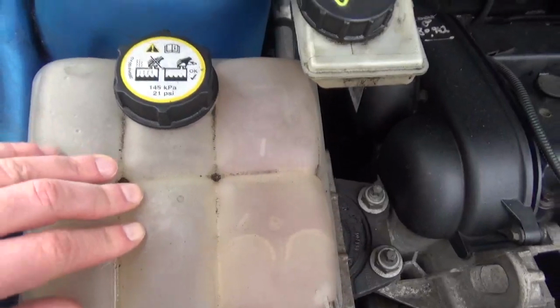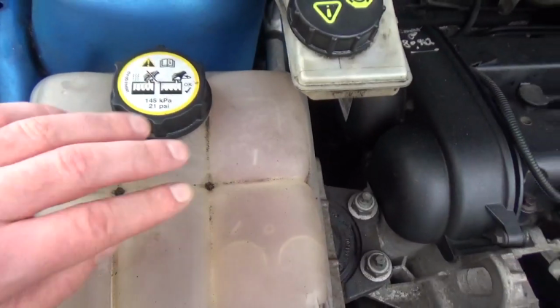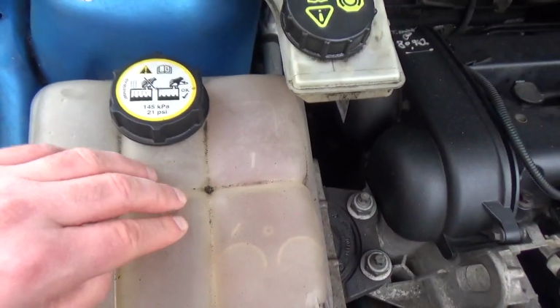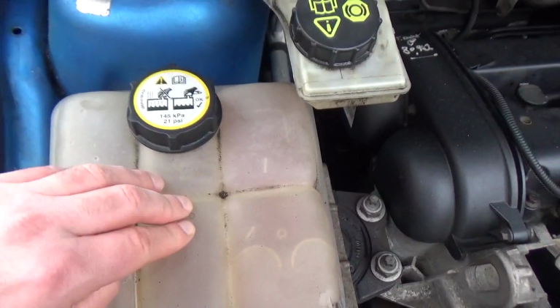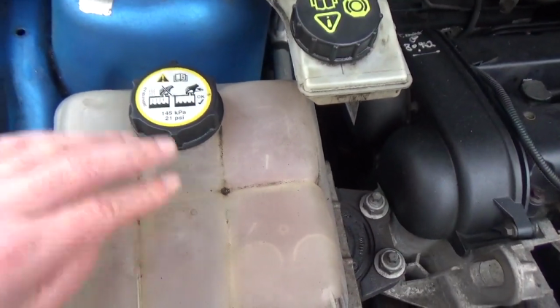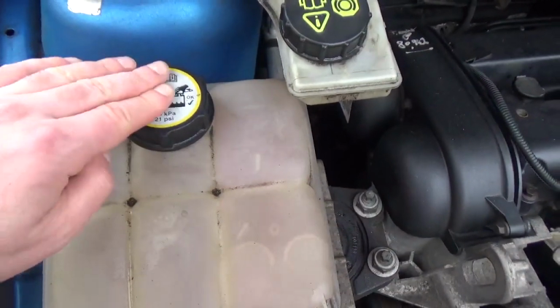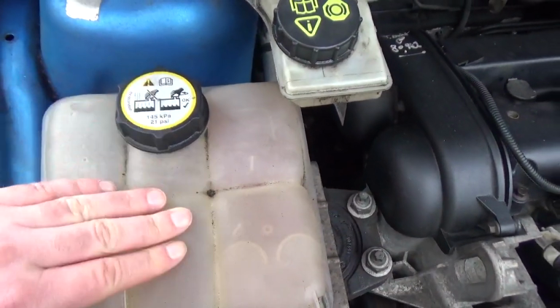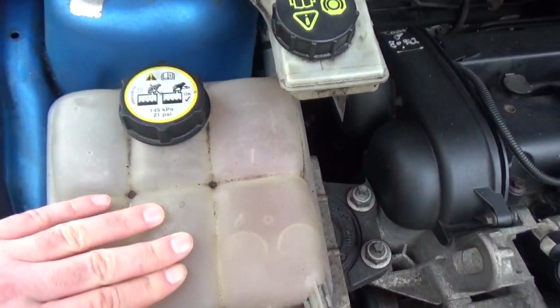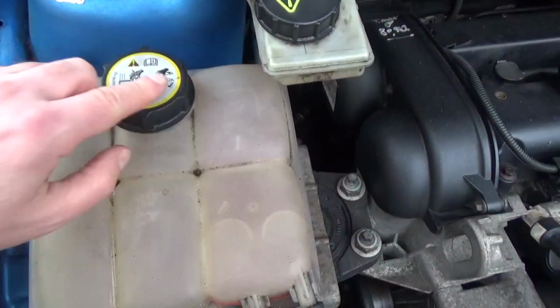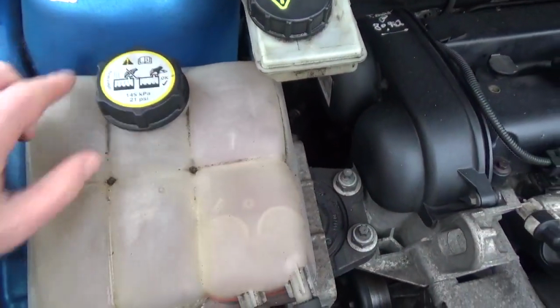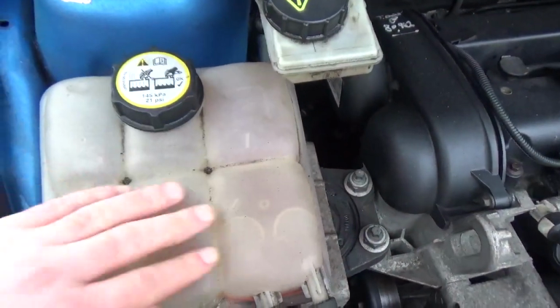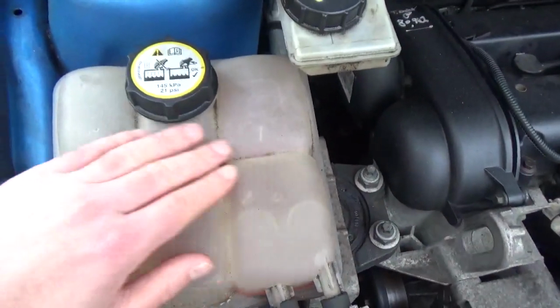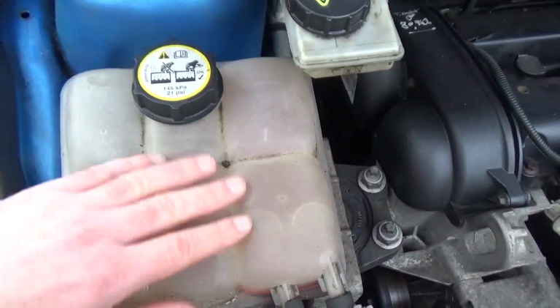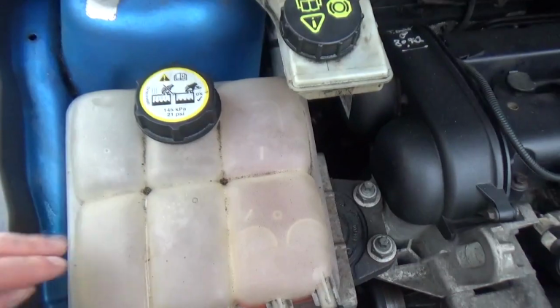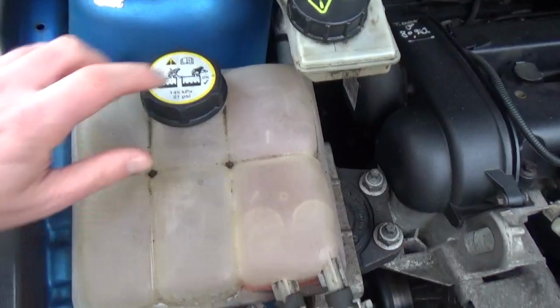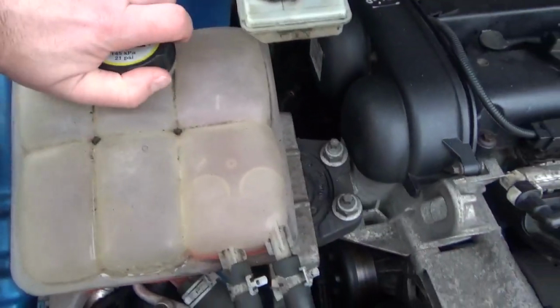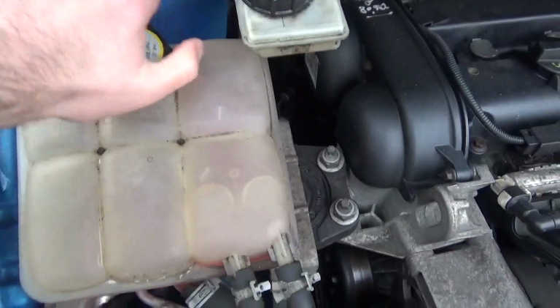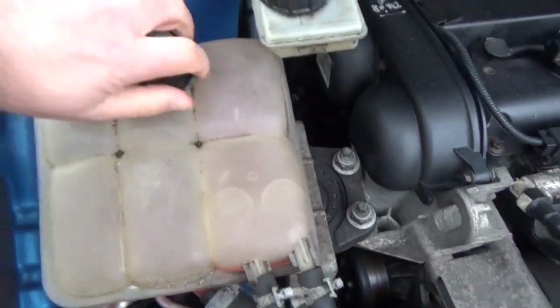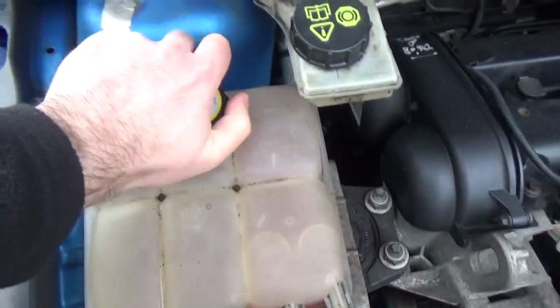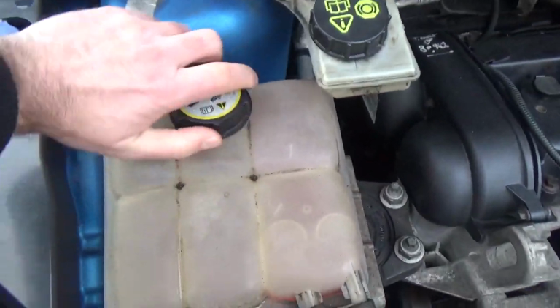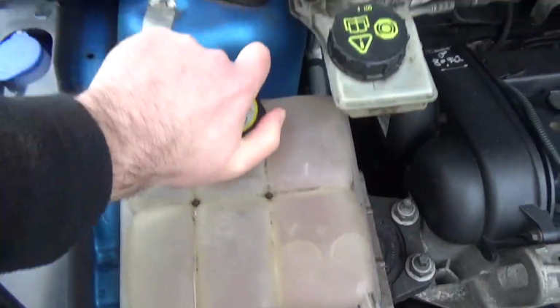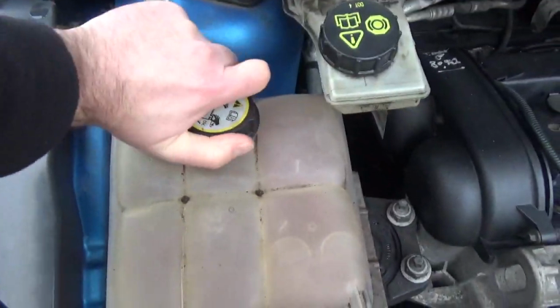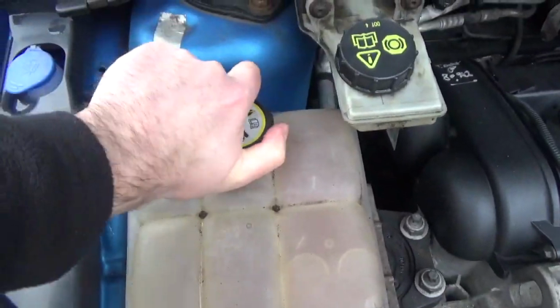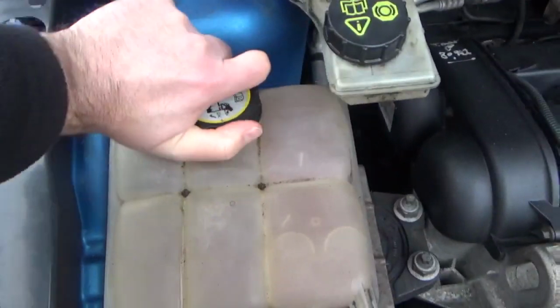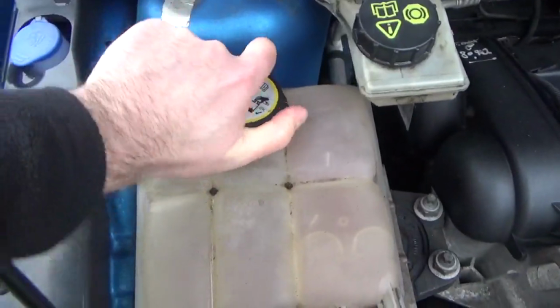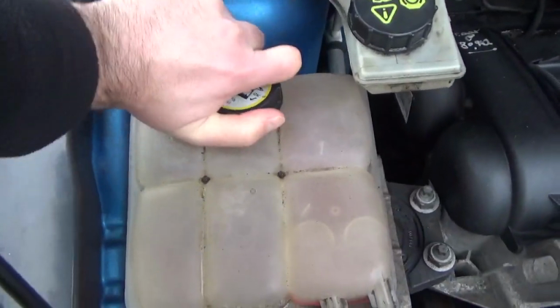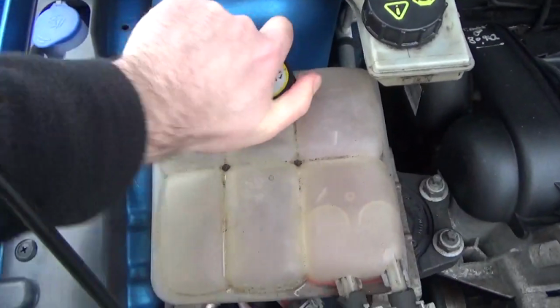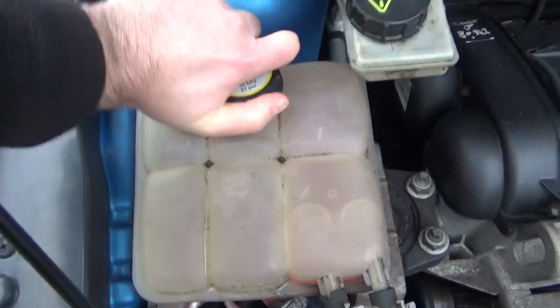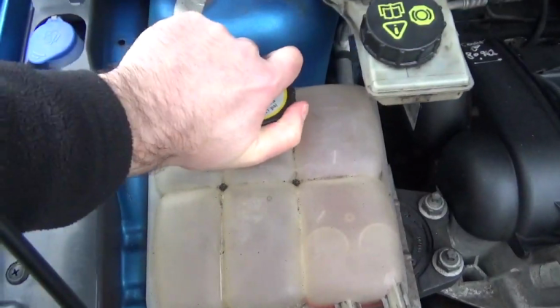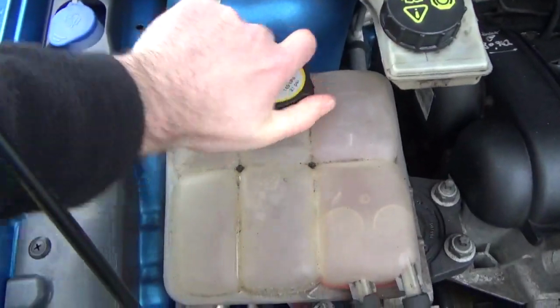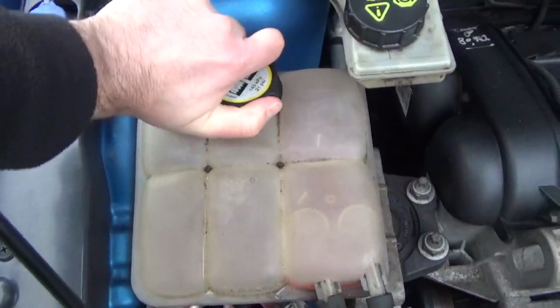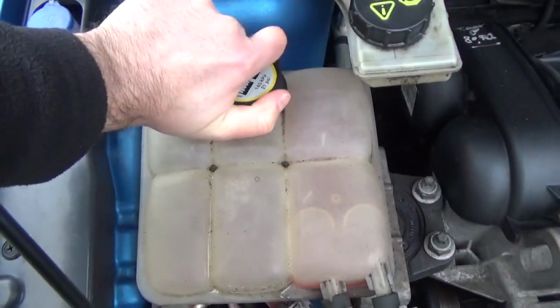When you're topping up your coolant, always make sure the engine is cold, because this vessel gets pressurized and when you open it you don't want to get hit with a load of steam. The cap is usually quite tight.